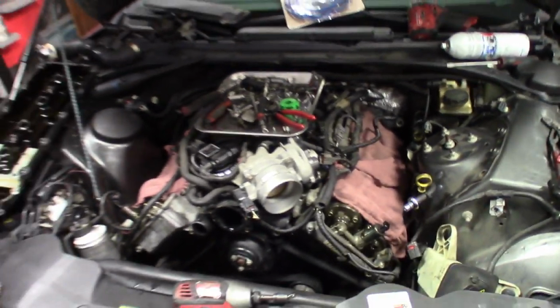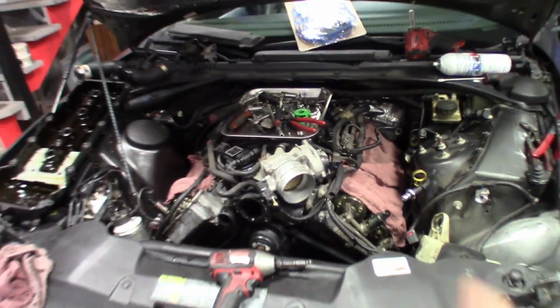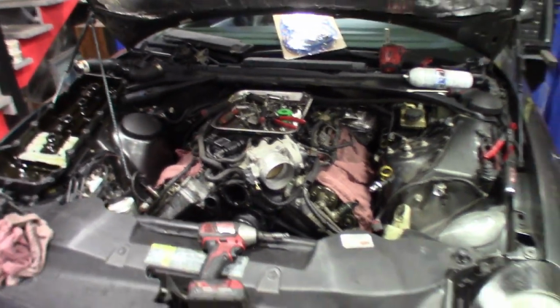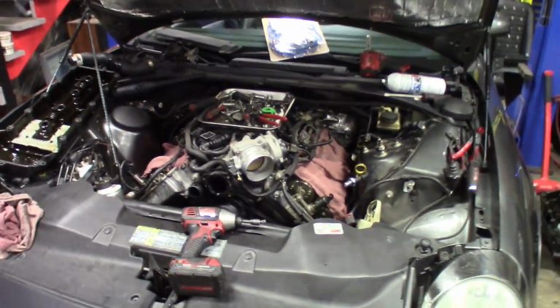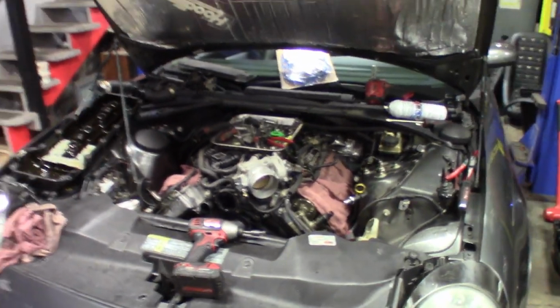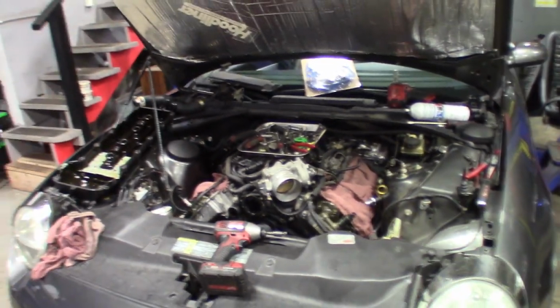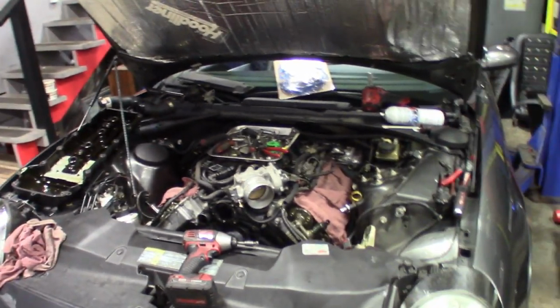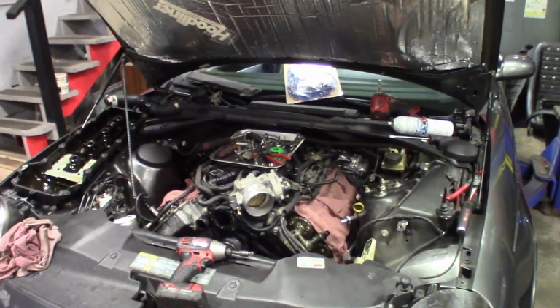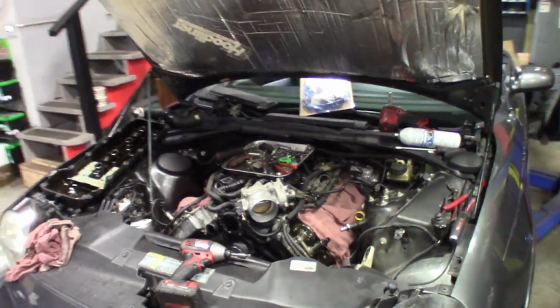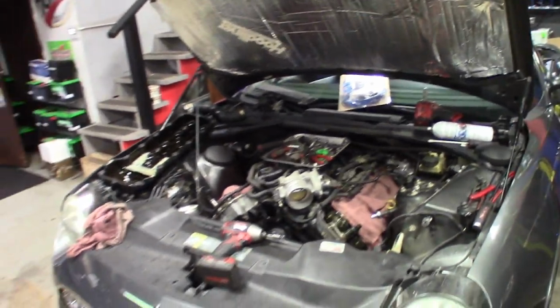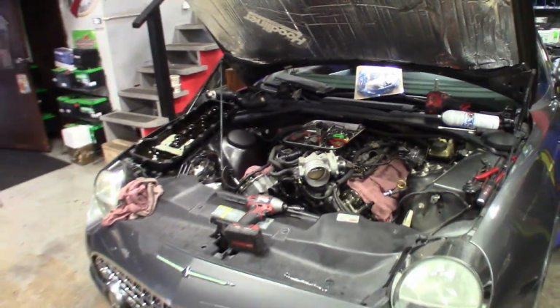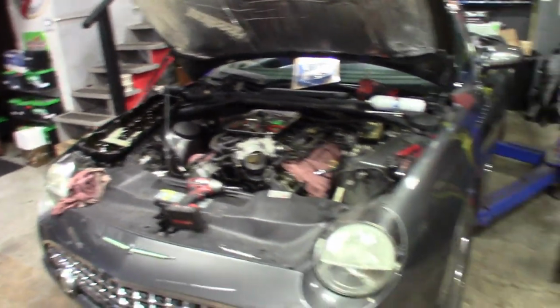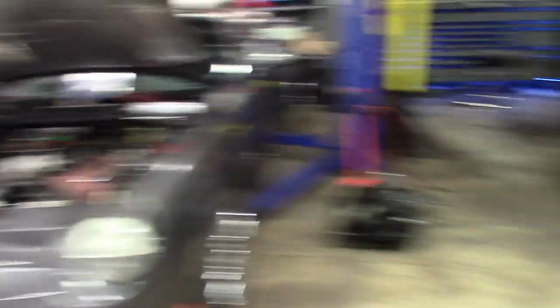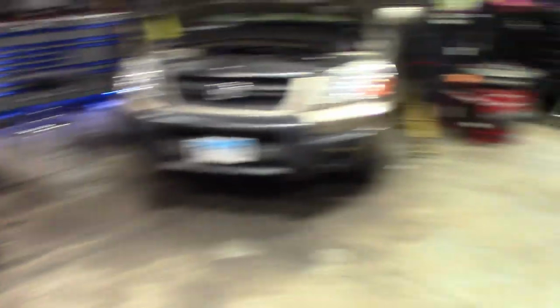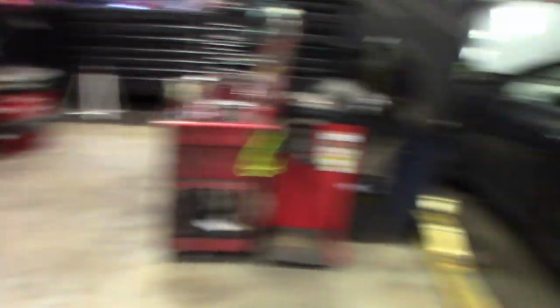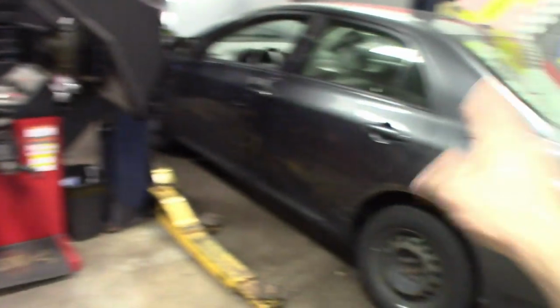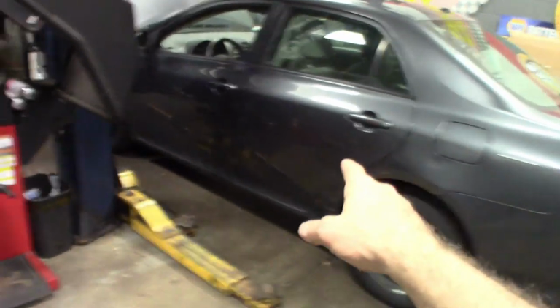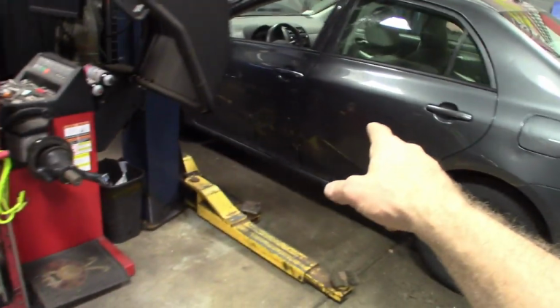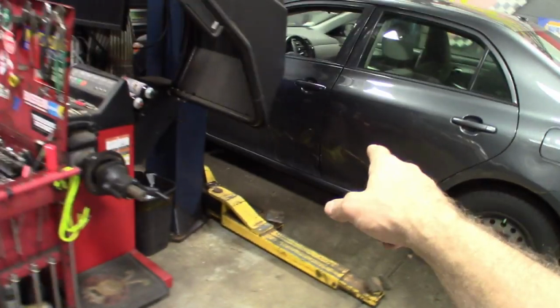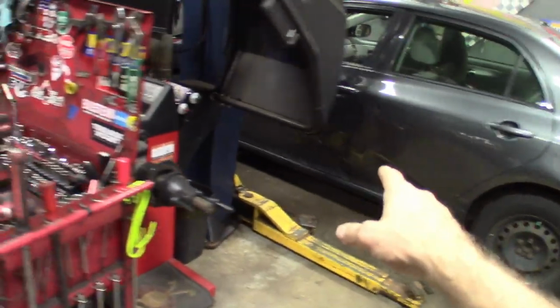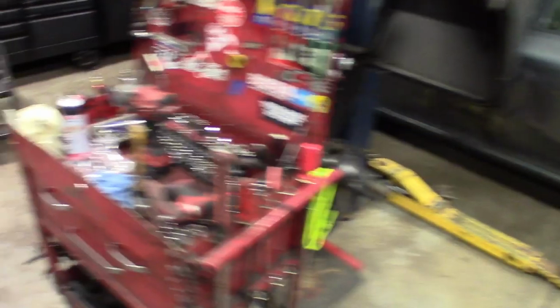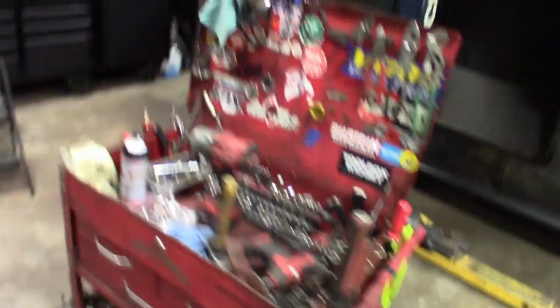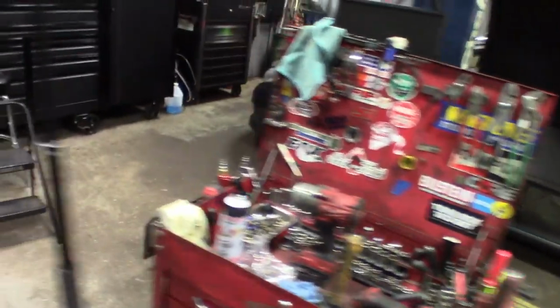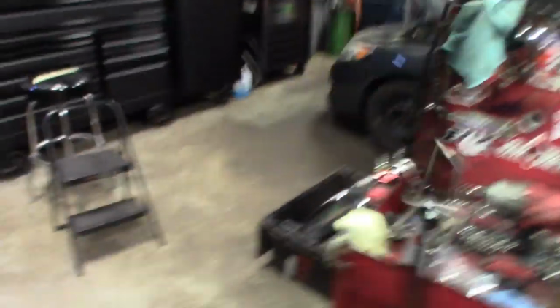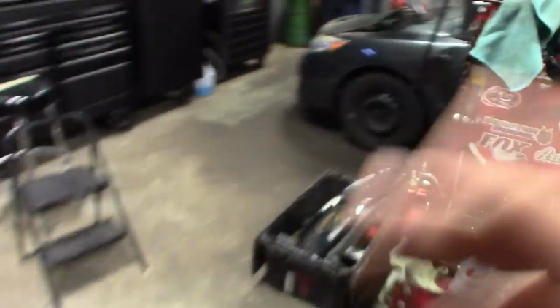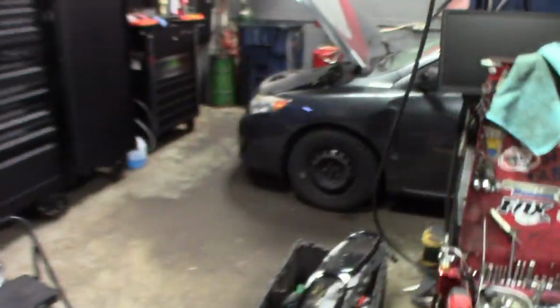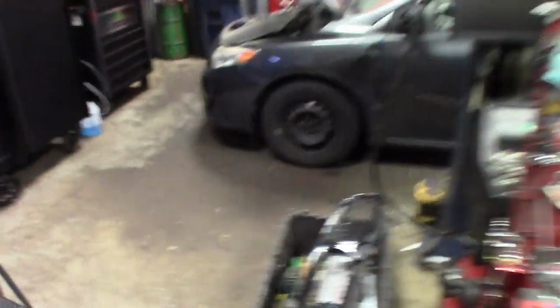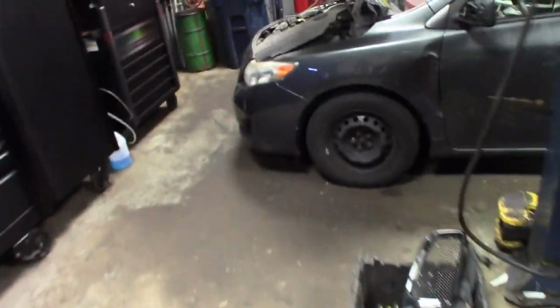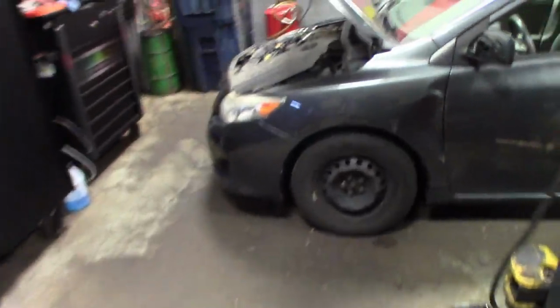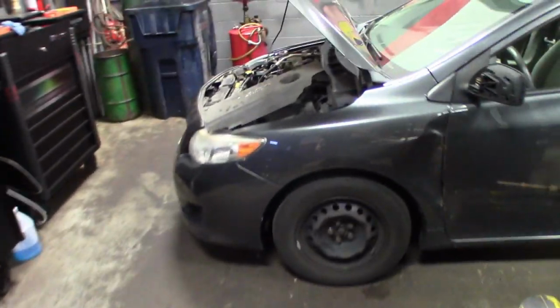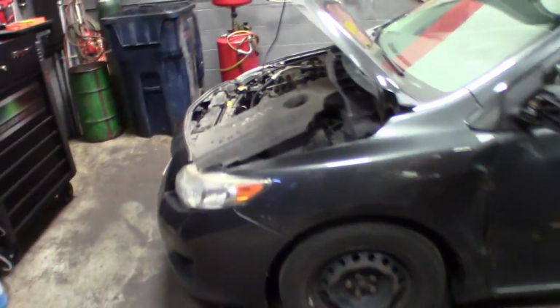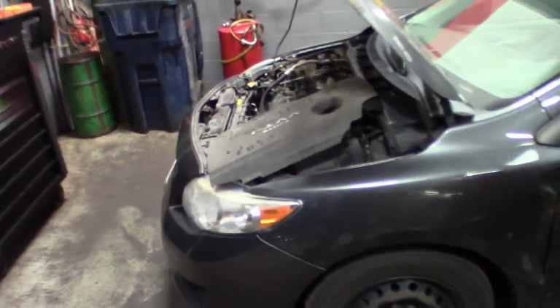Hopefully a couple more hours and we'll be done with that one. Steve's knocking that one out. And then I got this one — a 2010 Corolla — just finished up, just making sure the coolant's bled out.